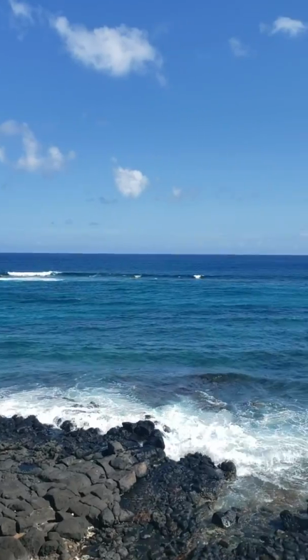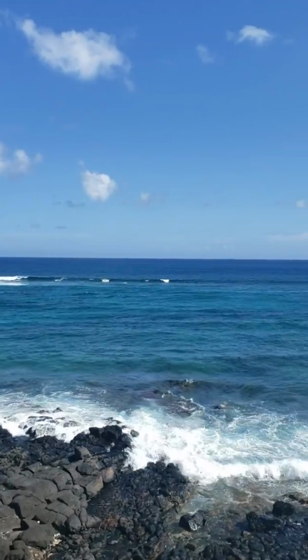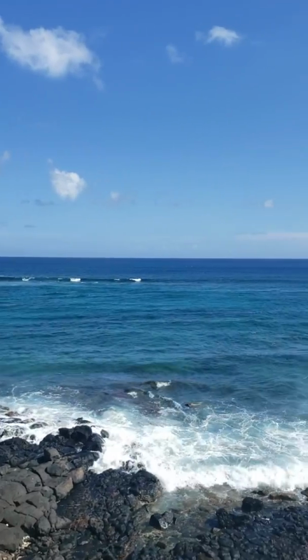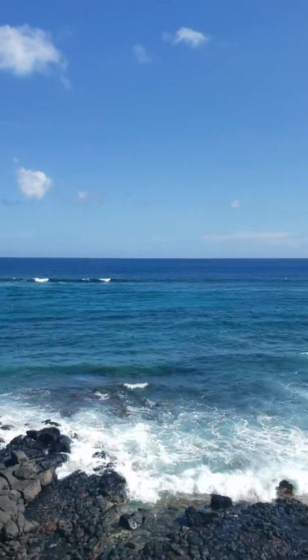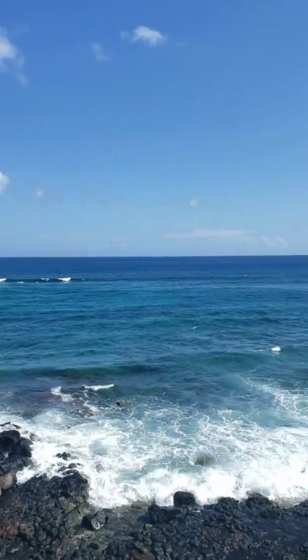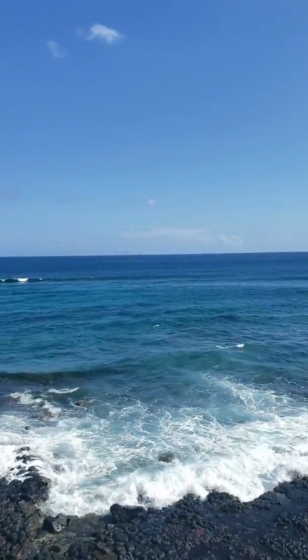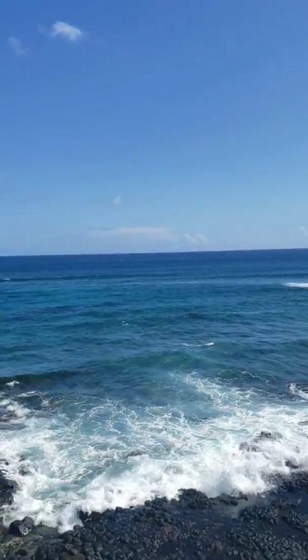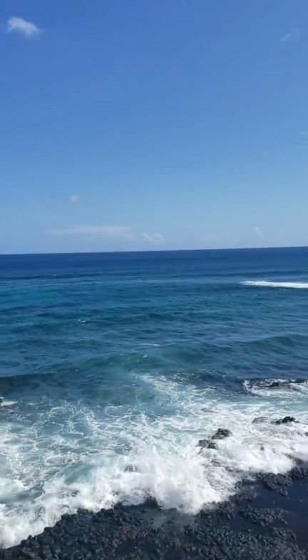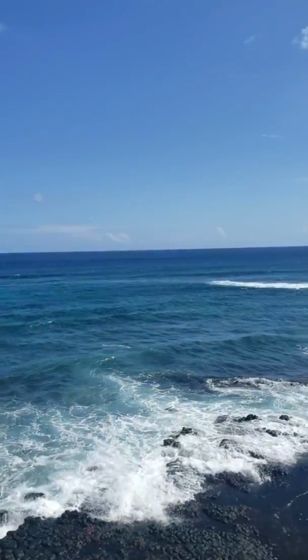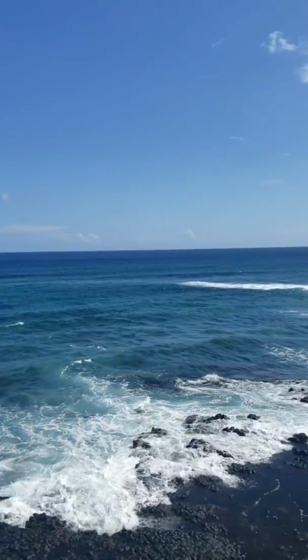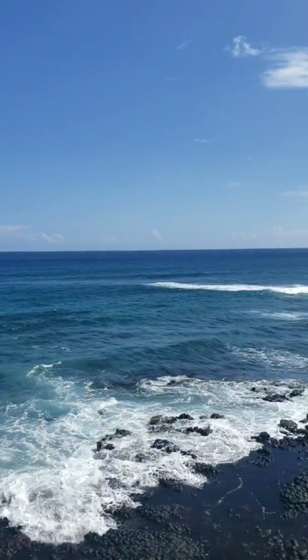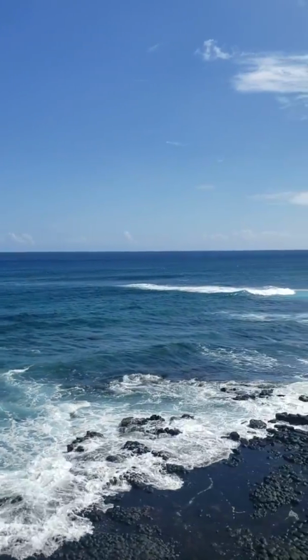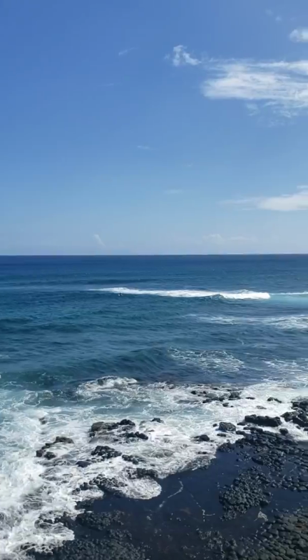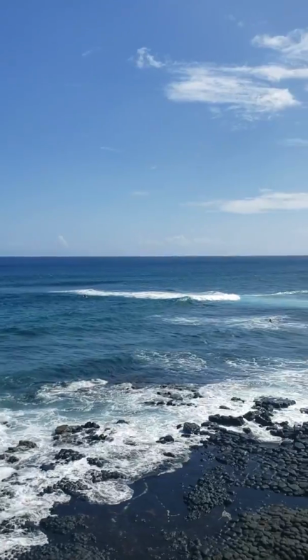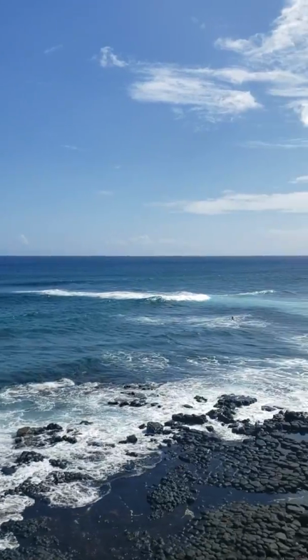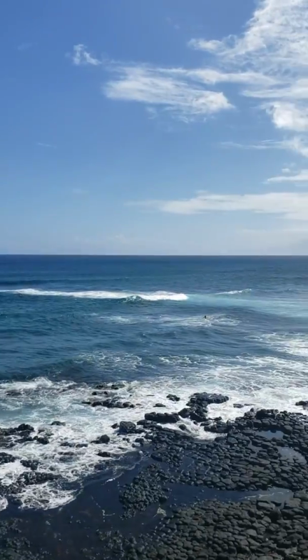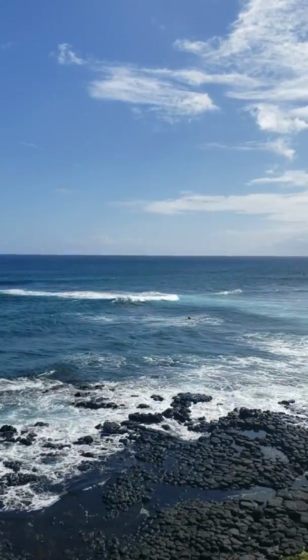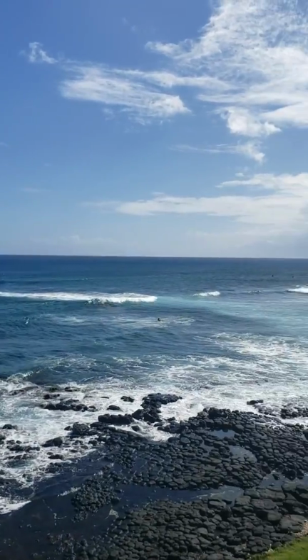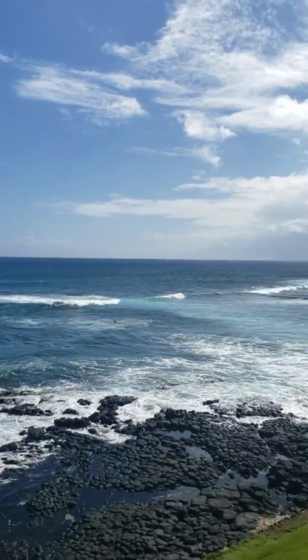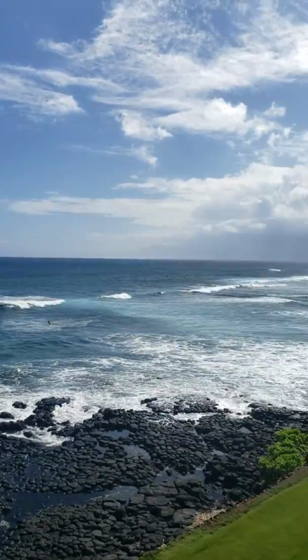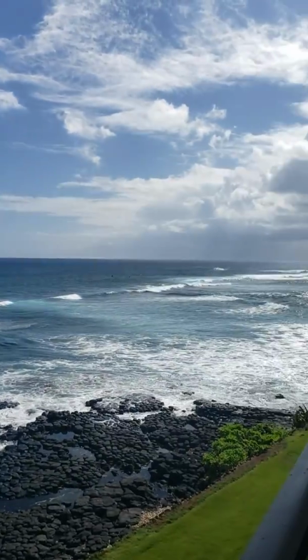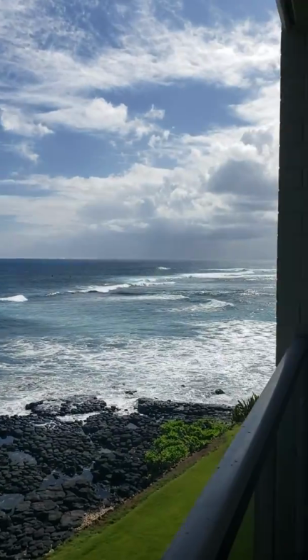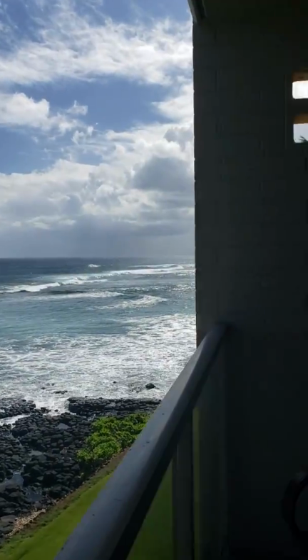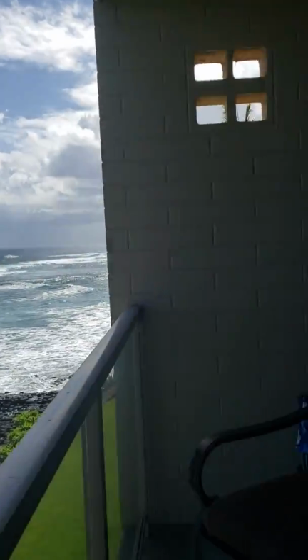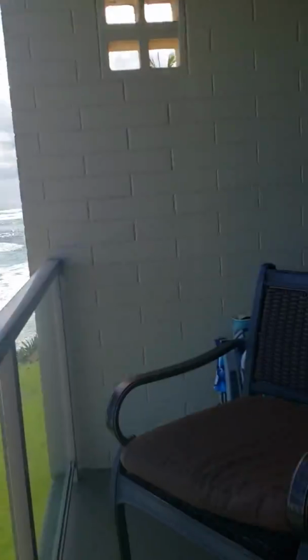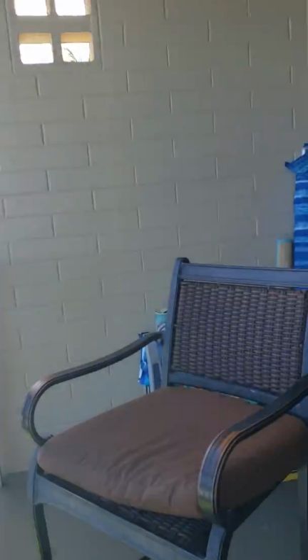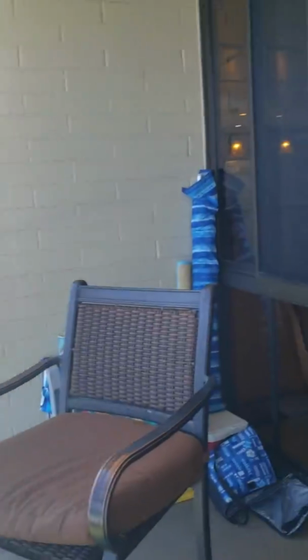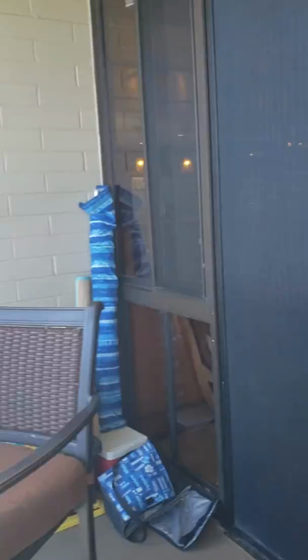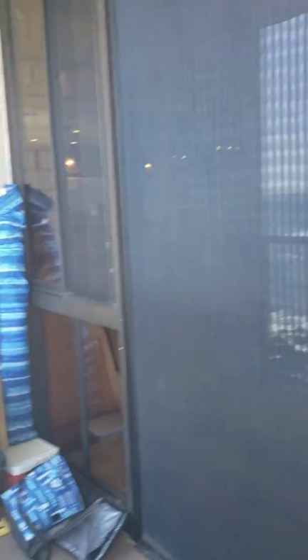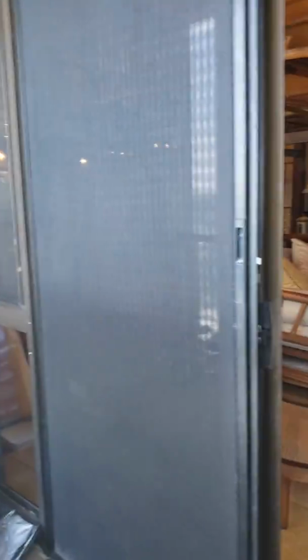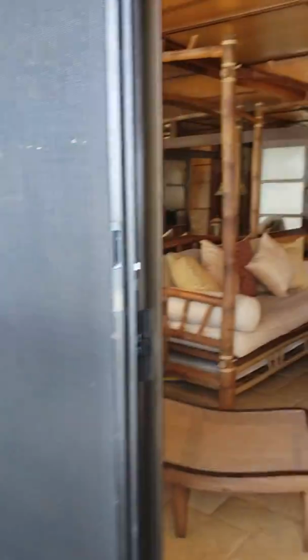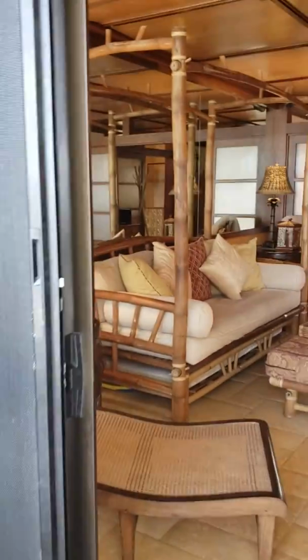Aloha! This is the view. Now let me show you the place.